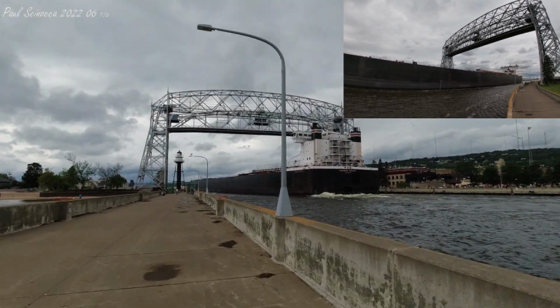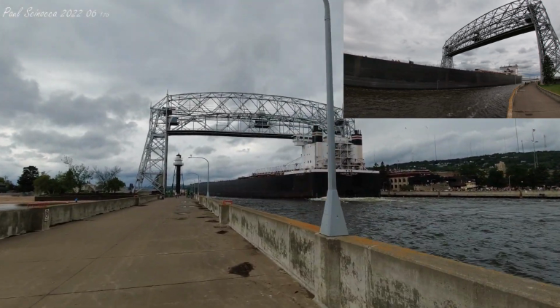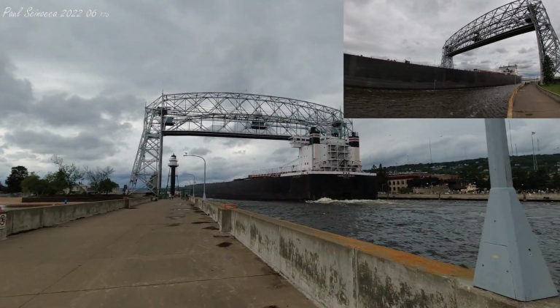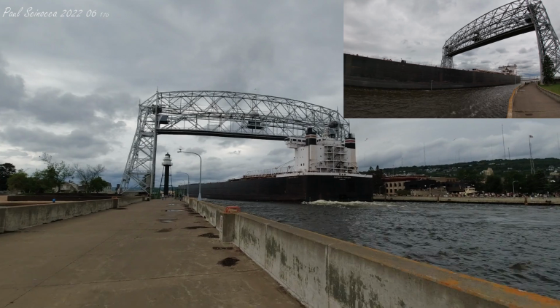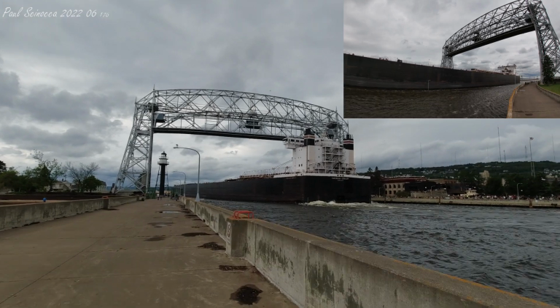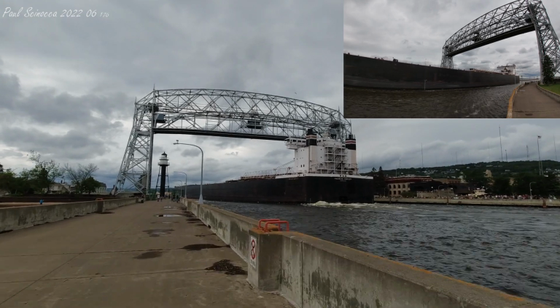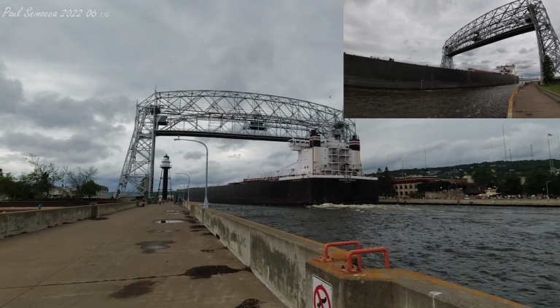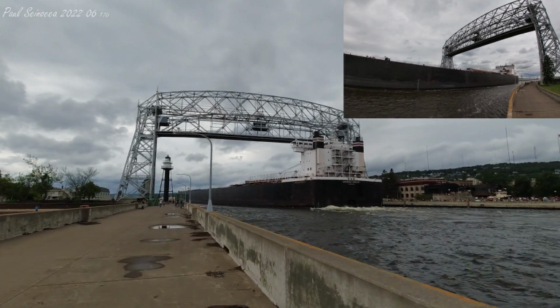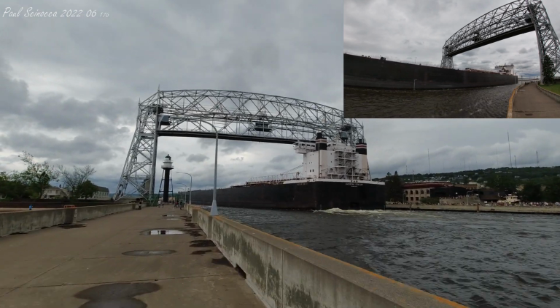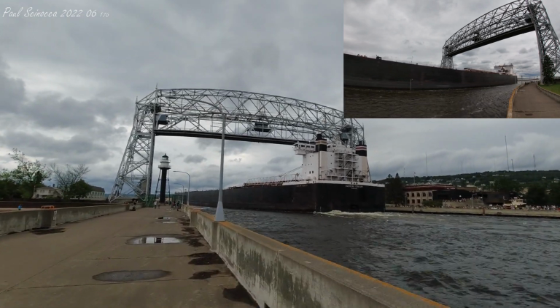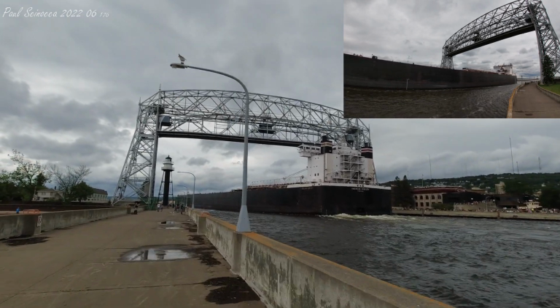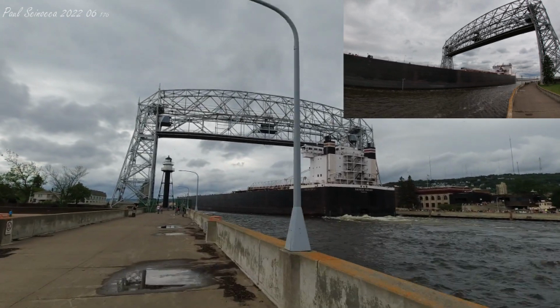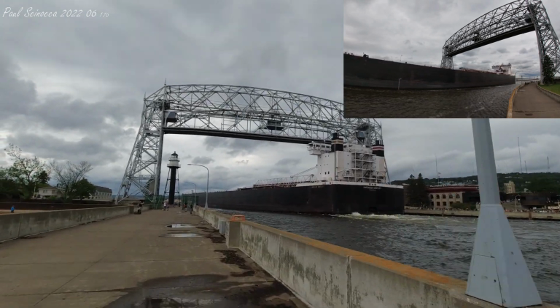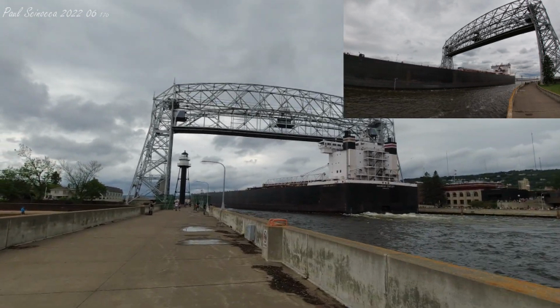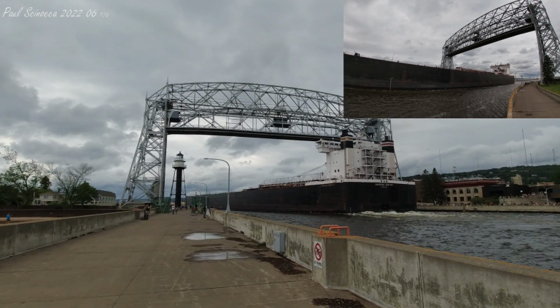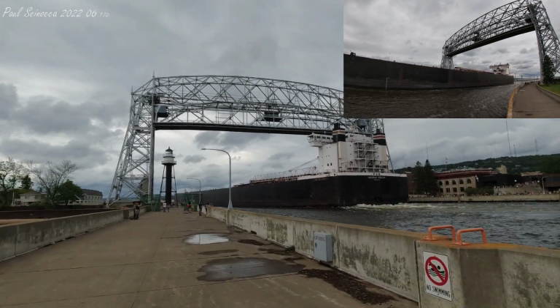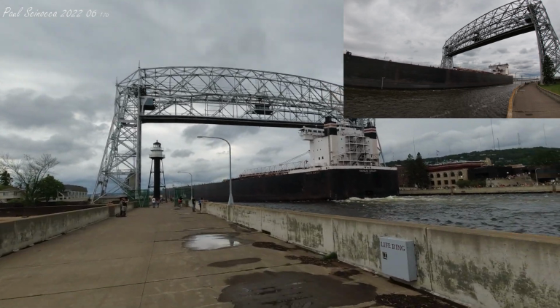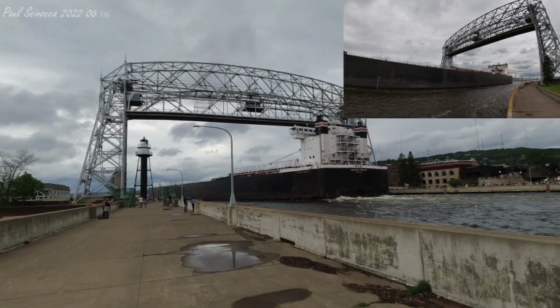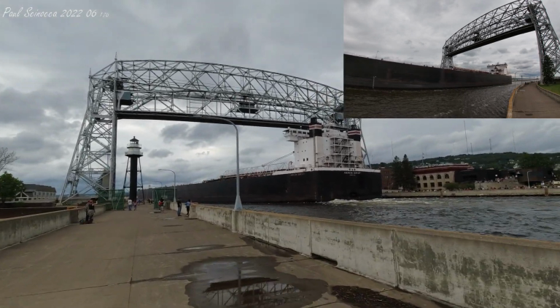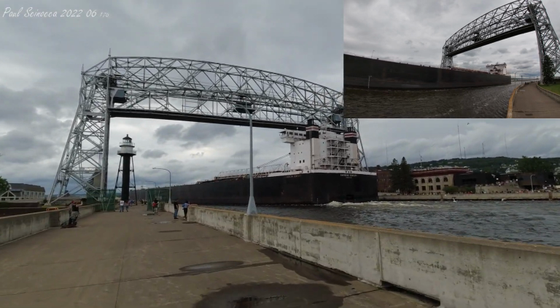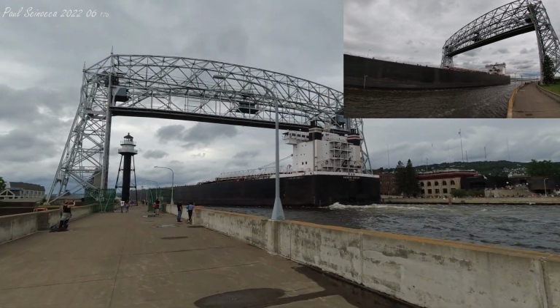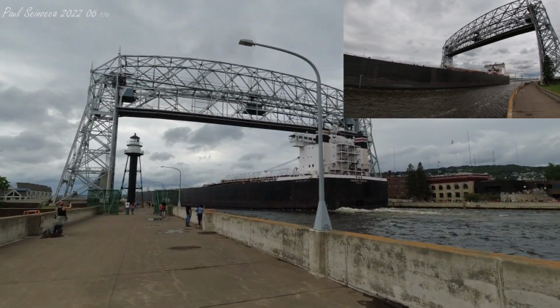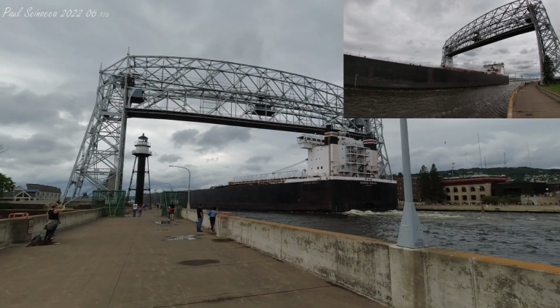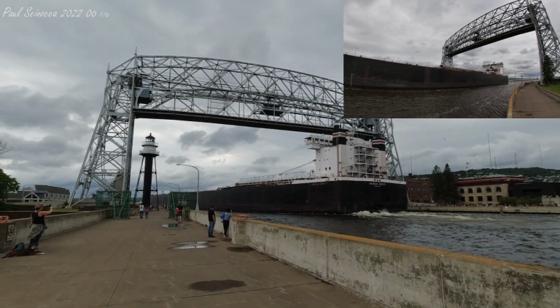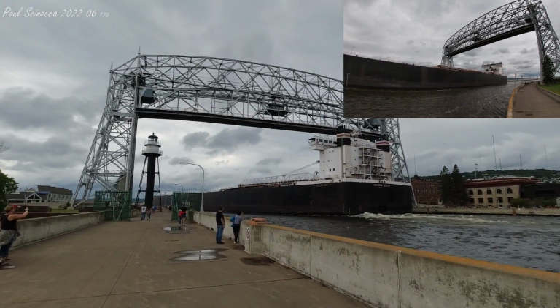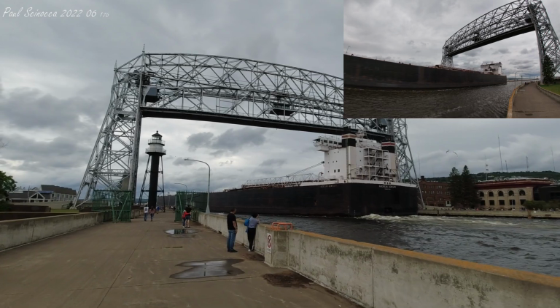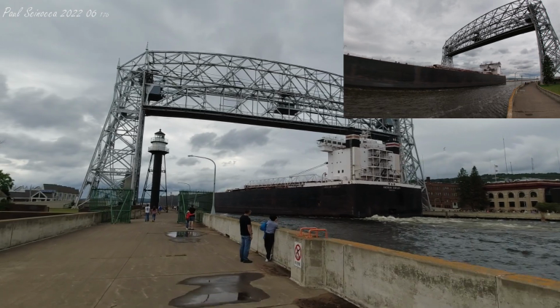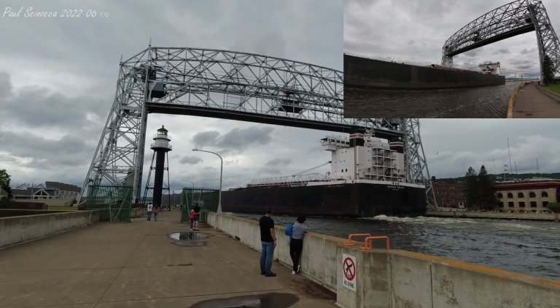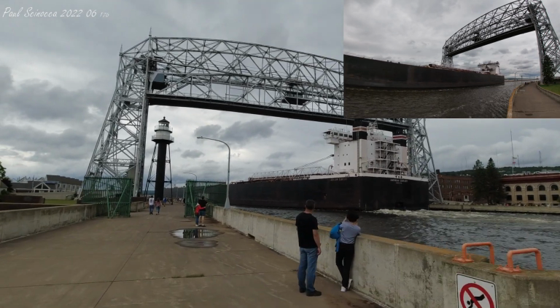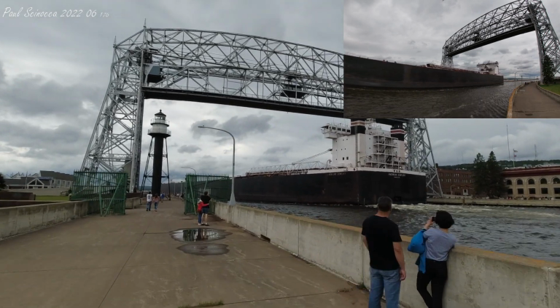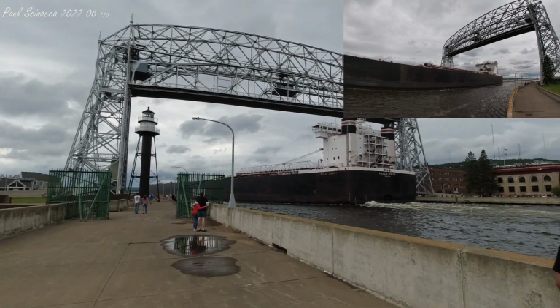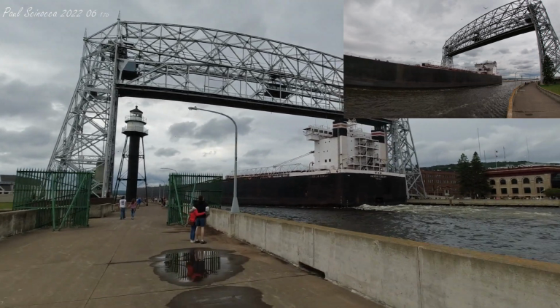Once again, we have the American Sentry, built as the Columbia Star in 1981. She measures 1,000 feet in length, has a top speed of 14 knots or about 60 miles per hour, and is on her way to load coal over at Superior Midwest Energy Terminal.